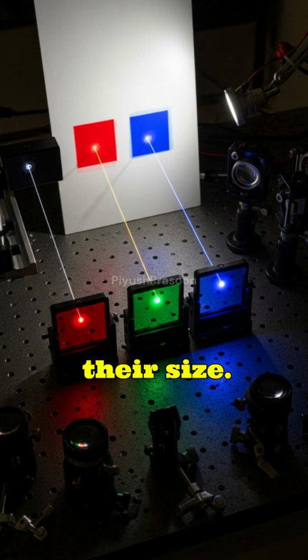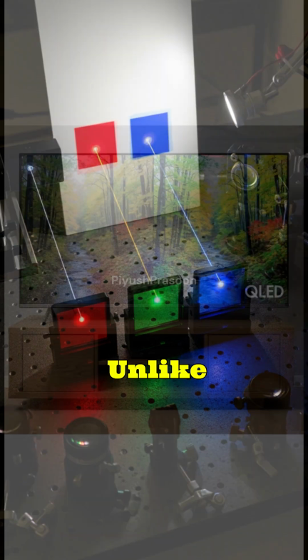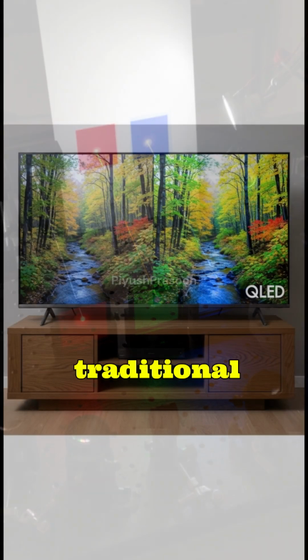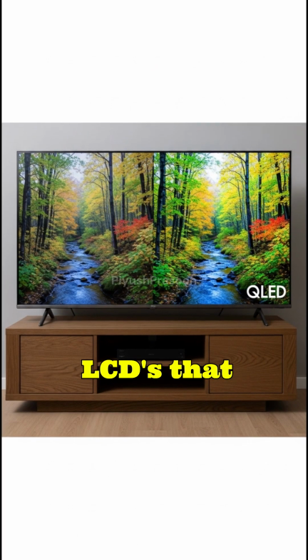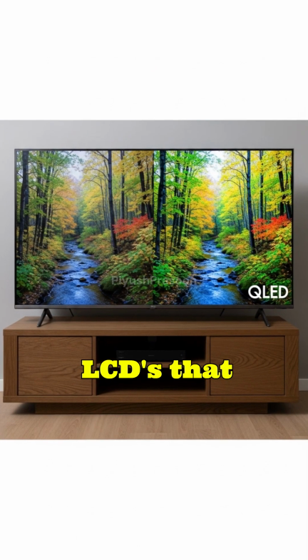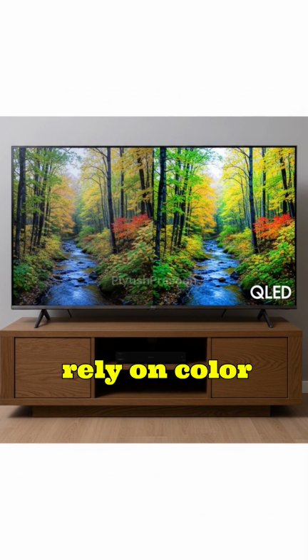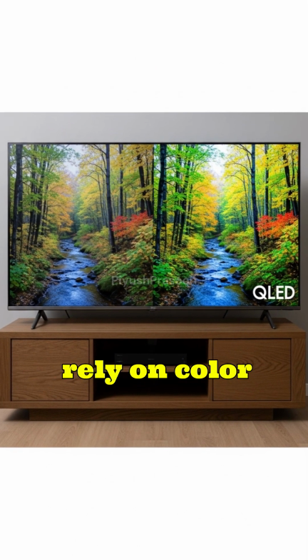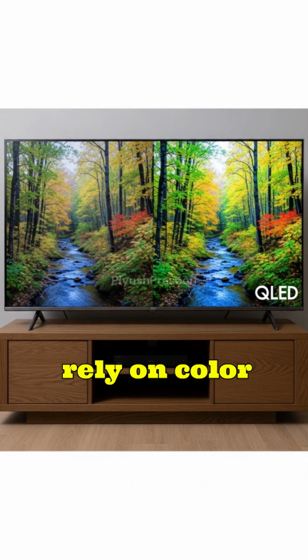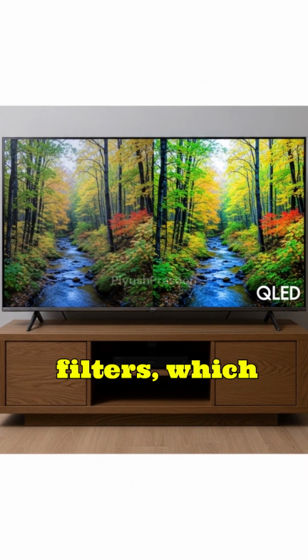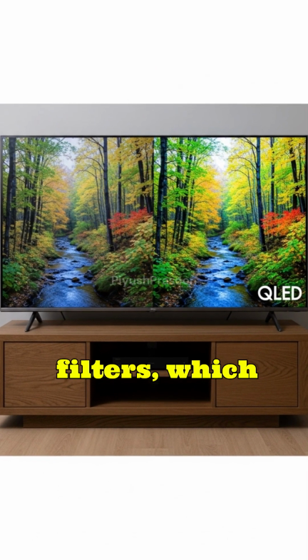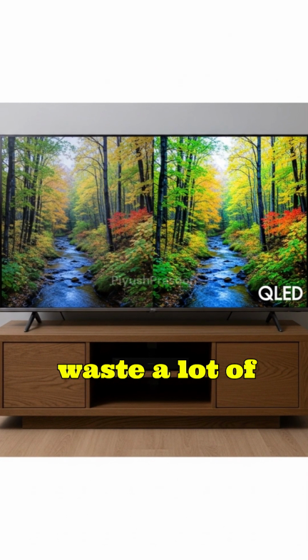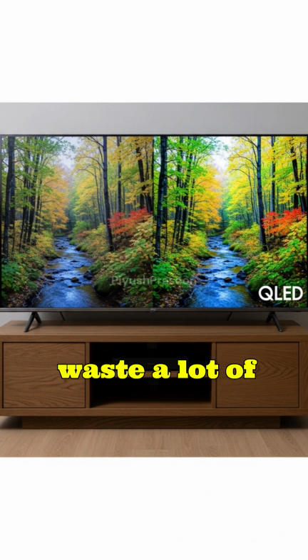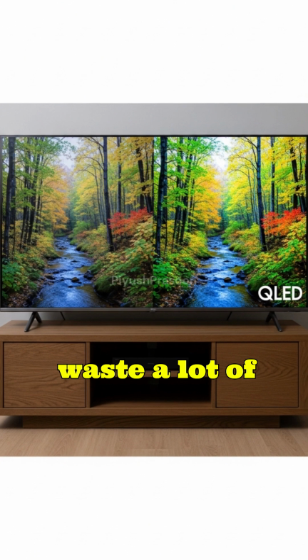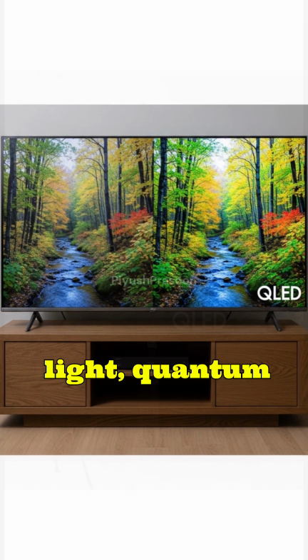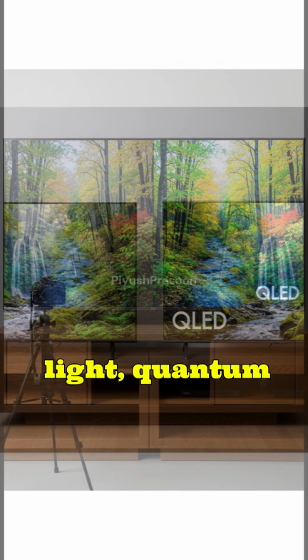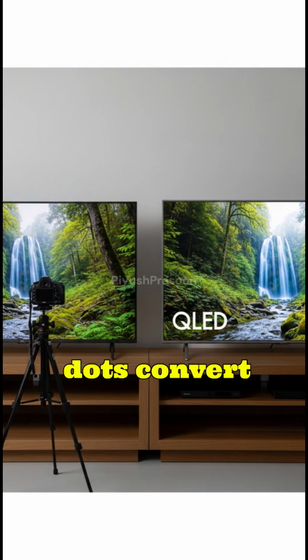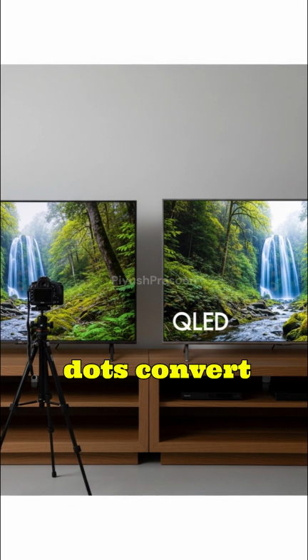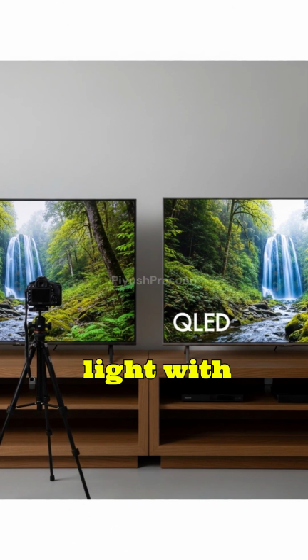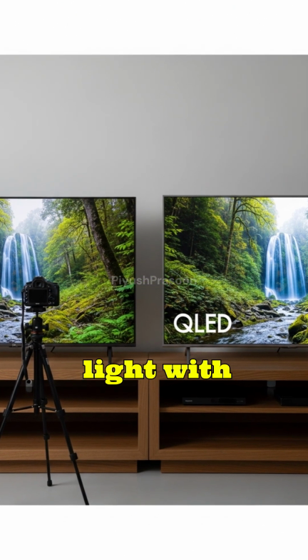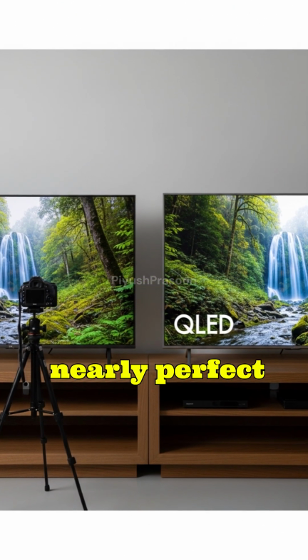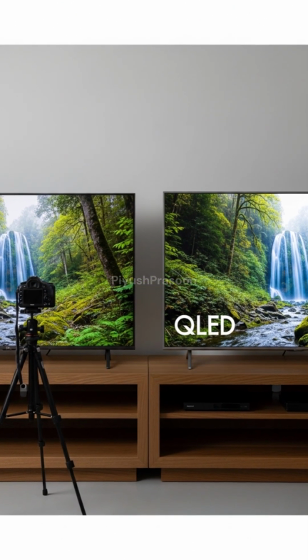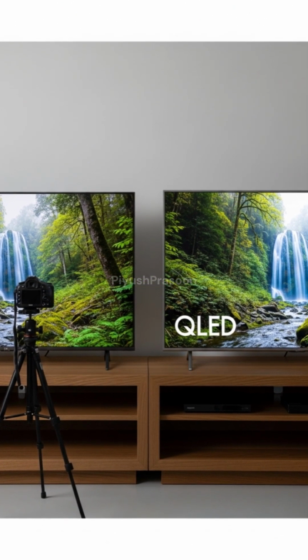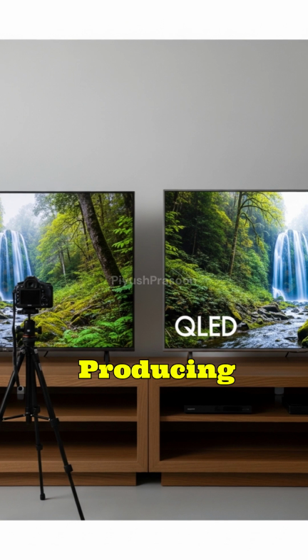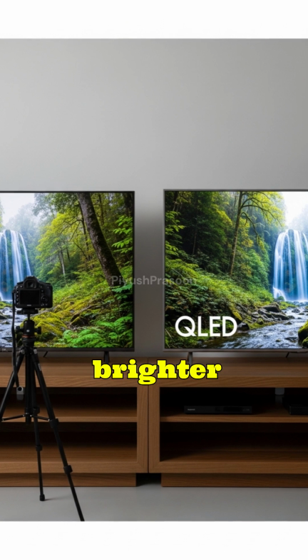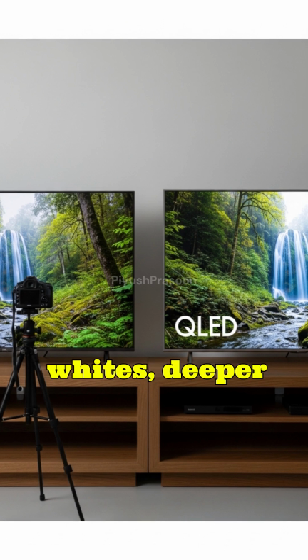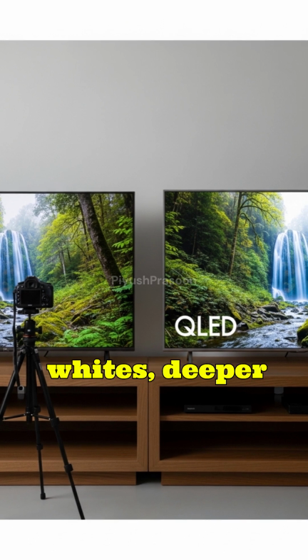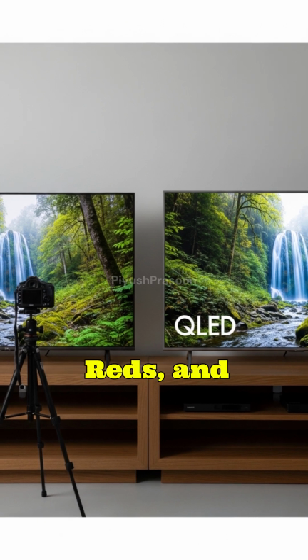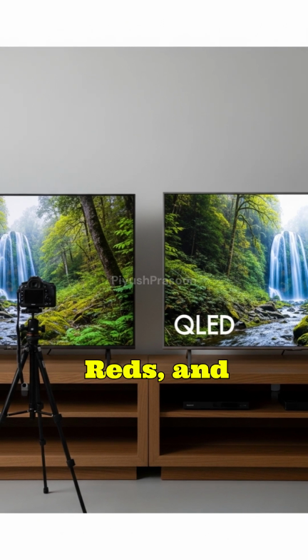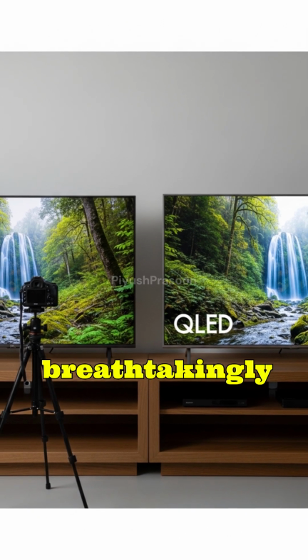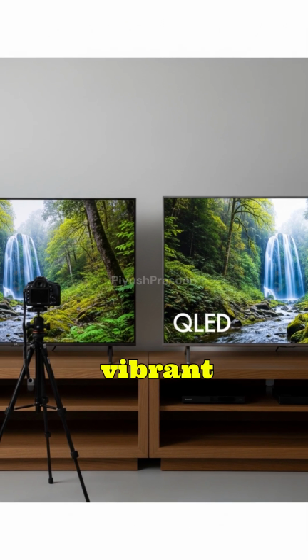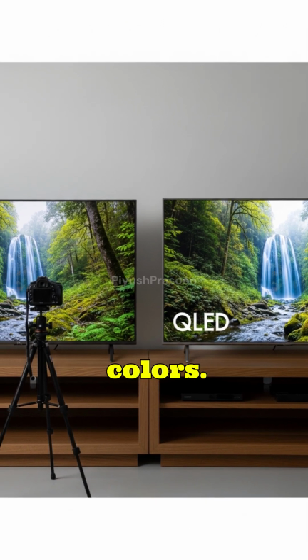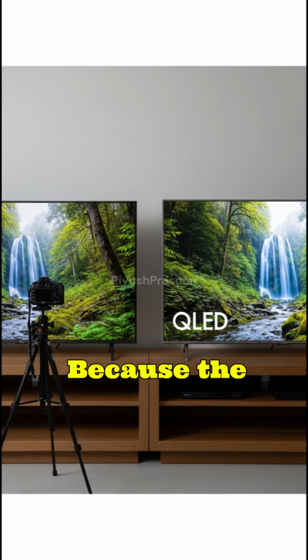Unlike traditional LCDs that rely on color filters, which waste a lot of light, quantum dots convert light with nearly perfect efficiency, producing brighter whites, deeper reds, and breathtakingly vibrant colors.